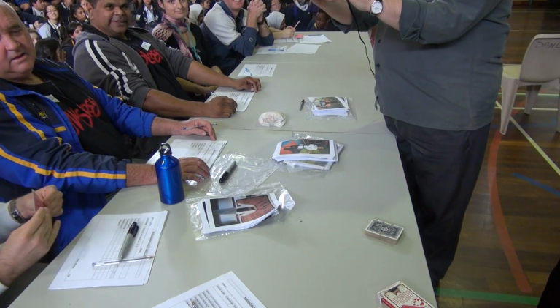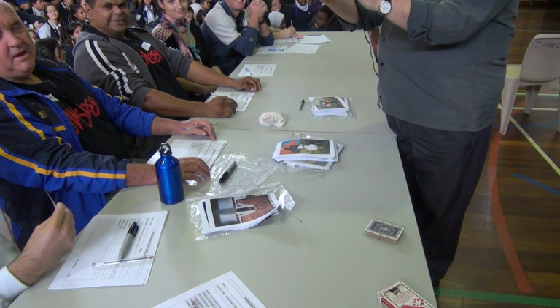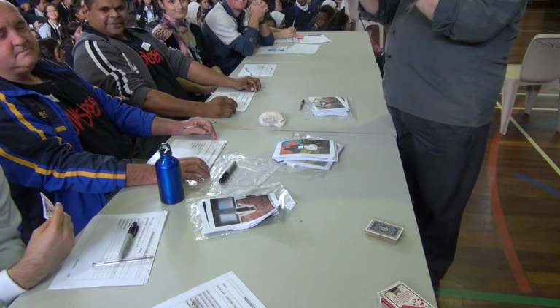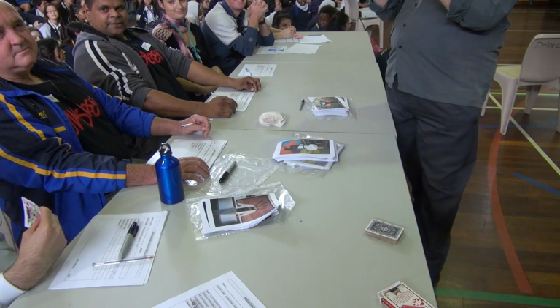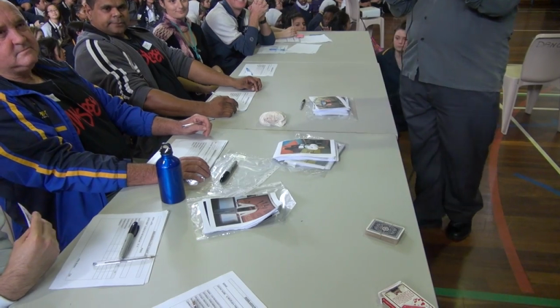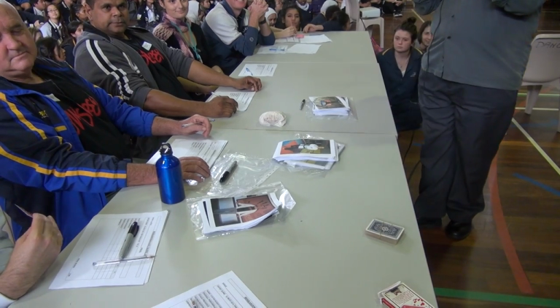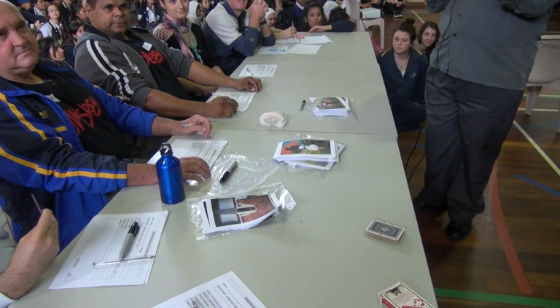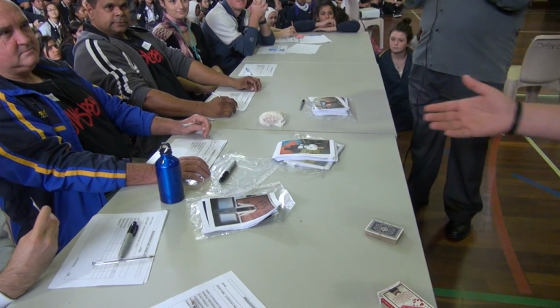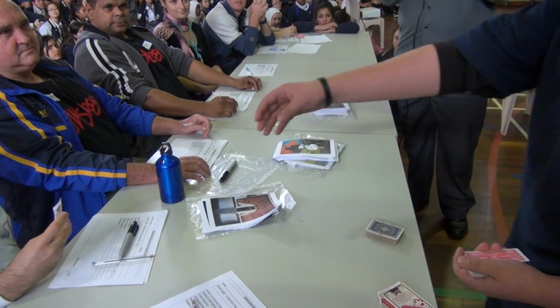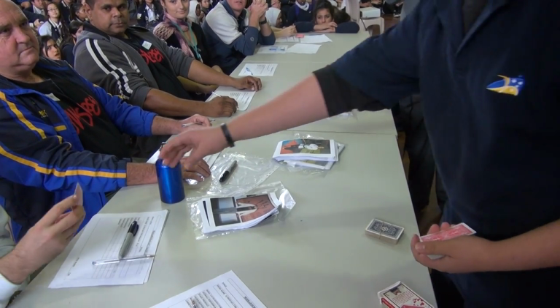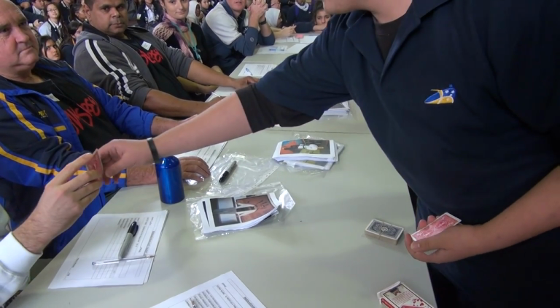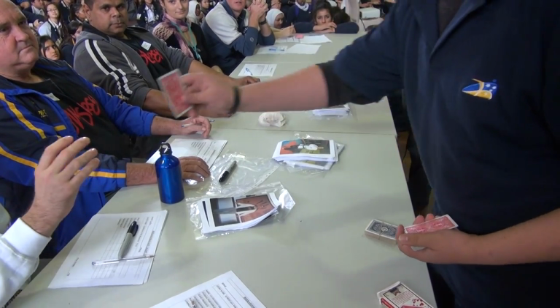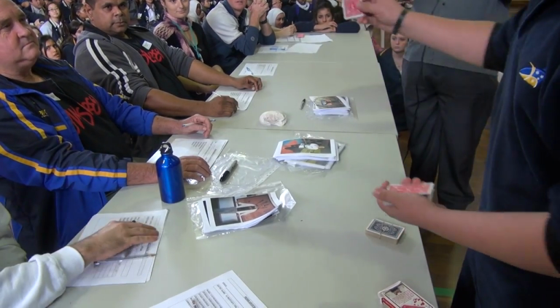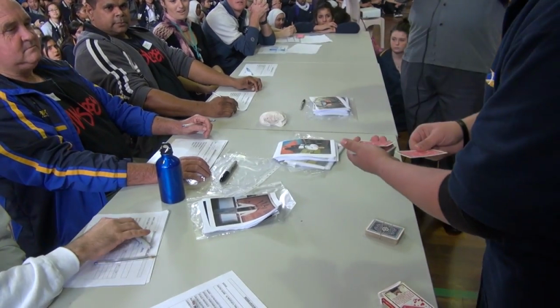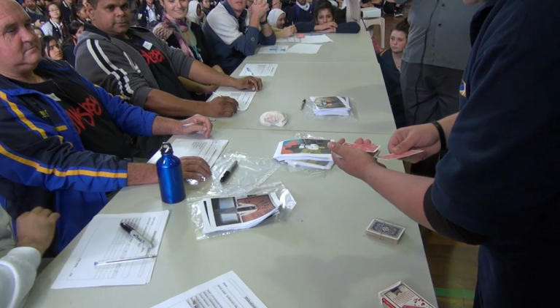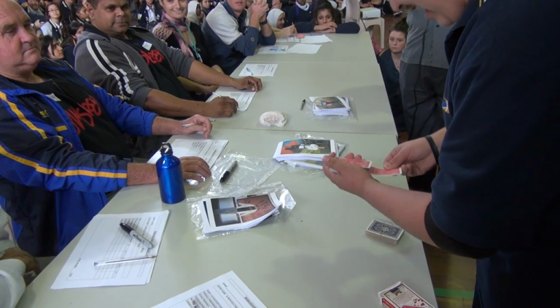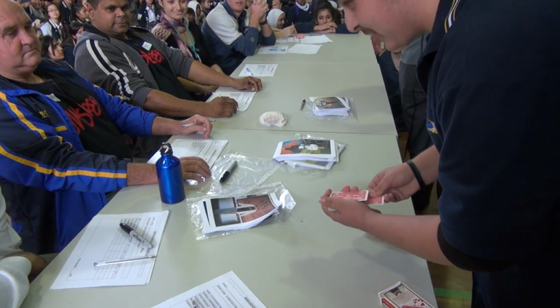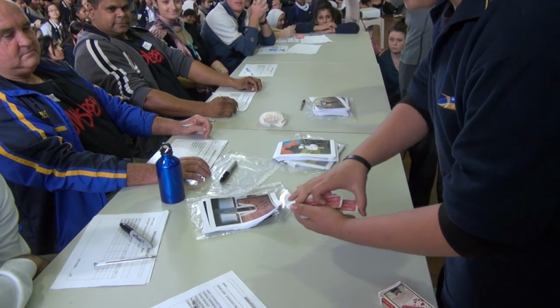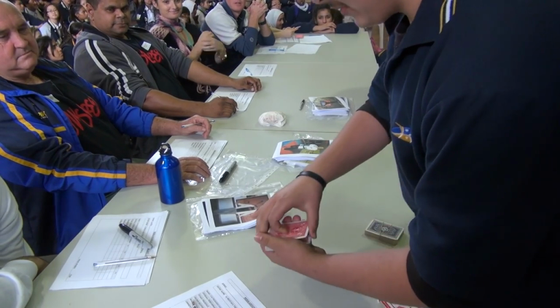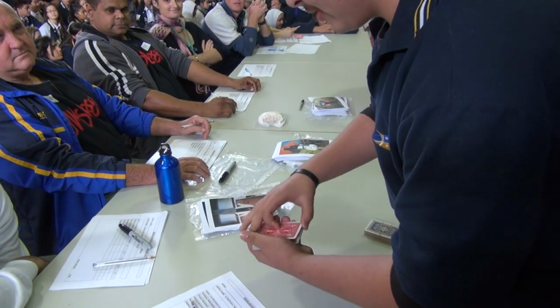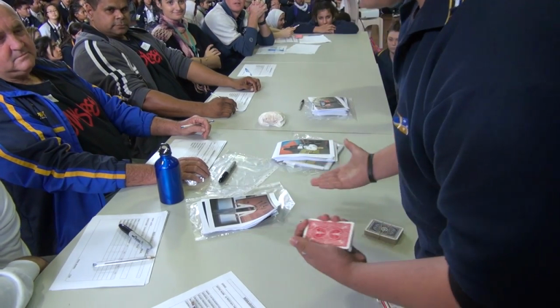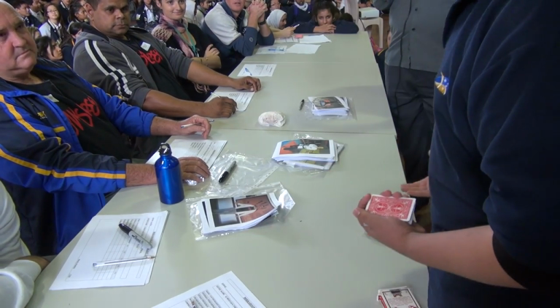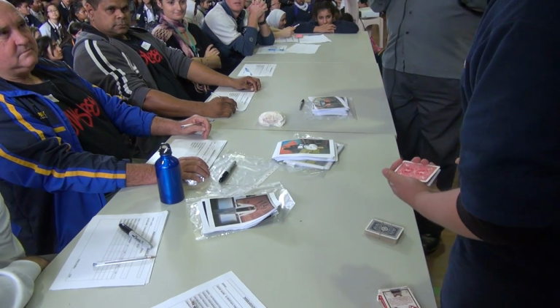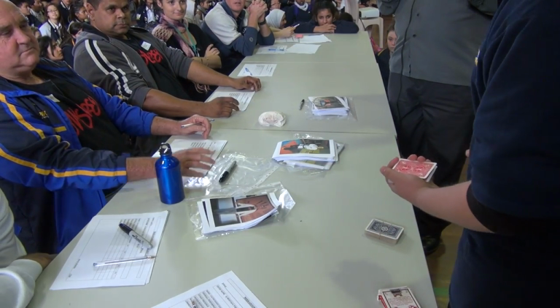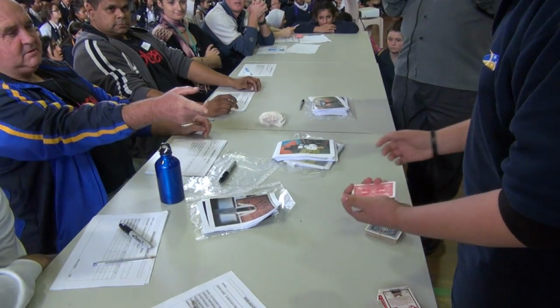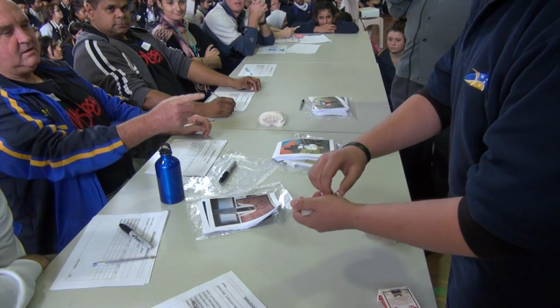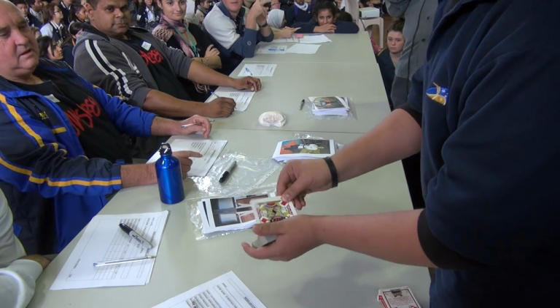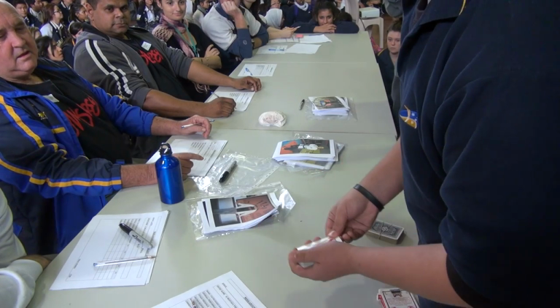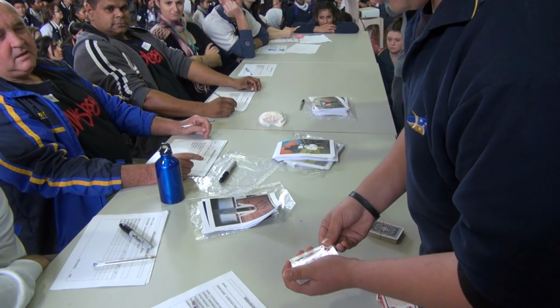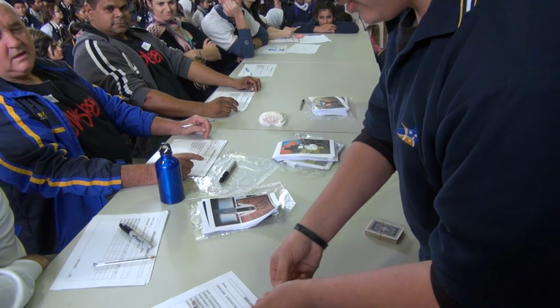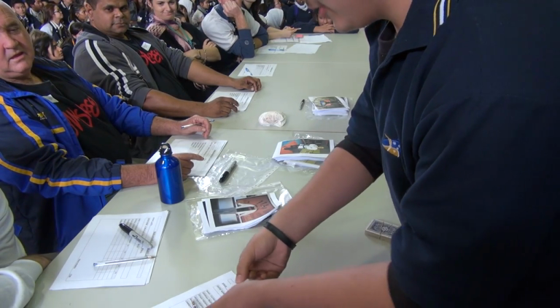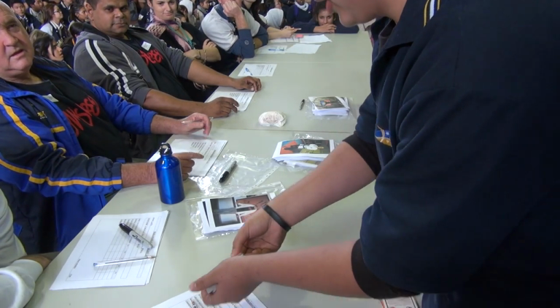There we go. I don't need to see the card — I know it's the Jack of Diamonds. Anyway, it goes in the middle, yeah? Where's the card now? In the middle of the deck. No, it's on top. With your signature on it, yeah?